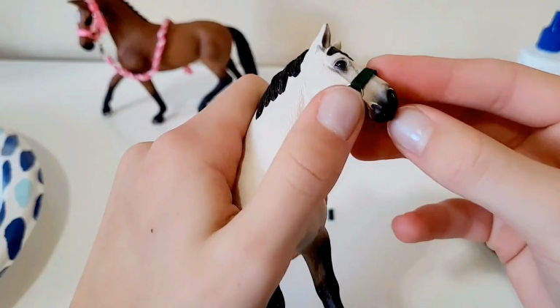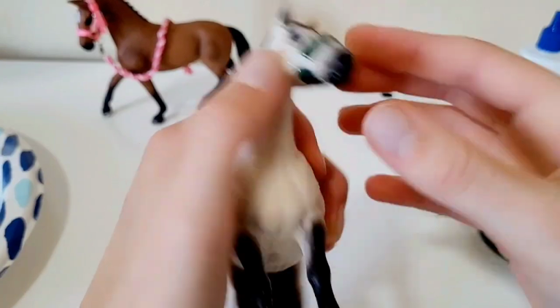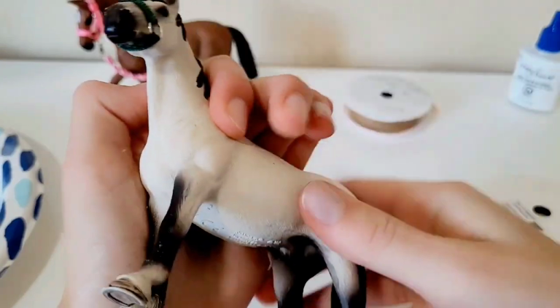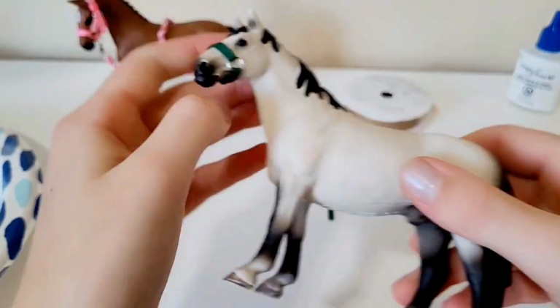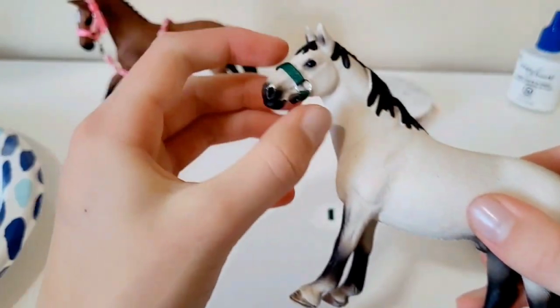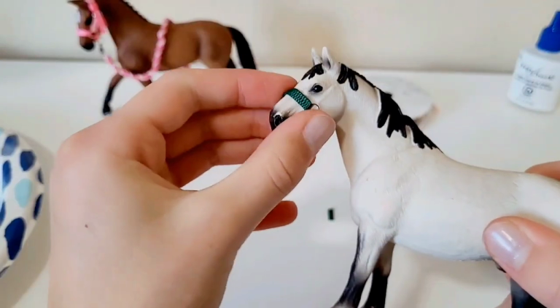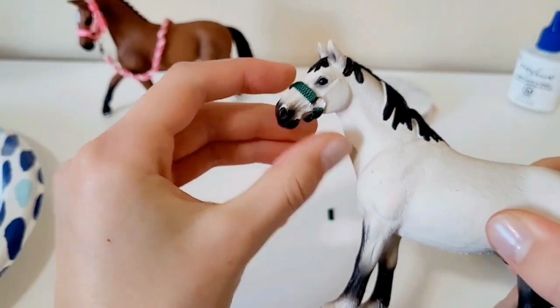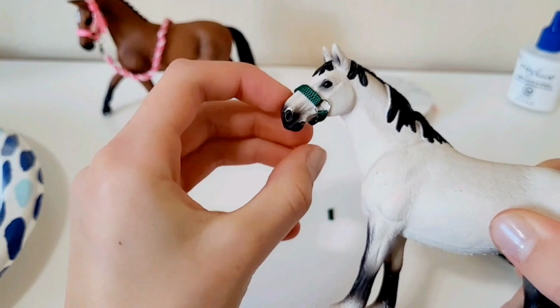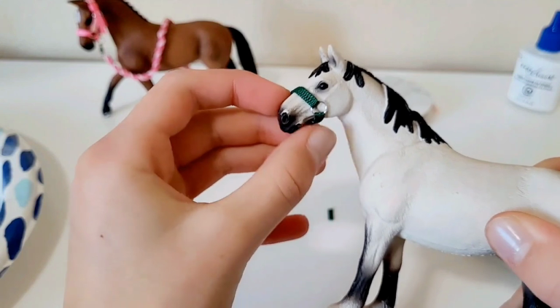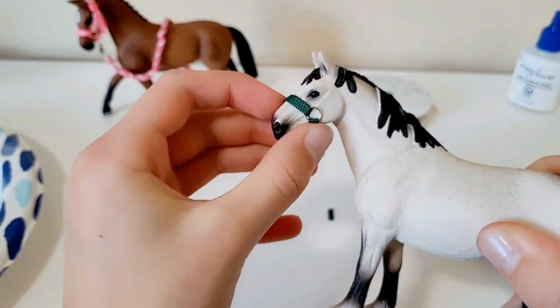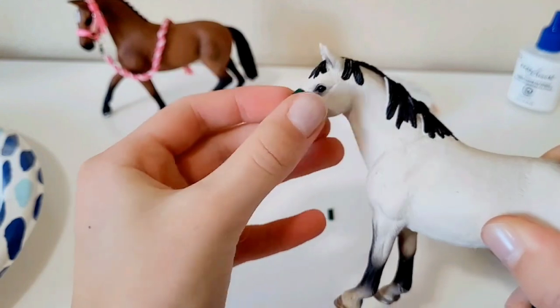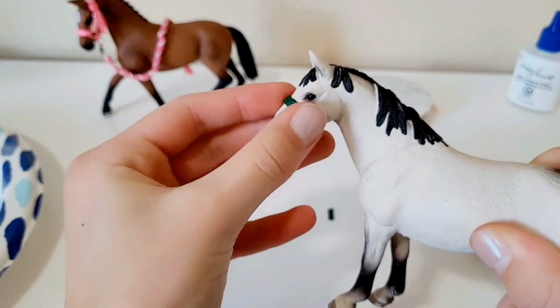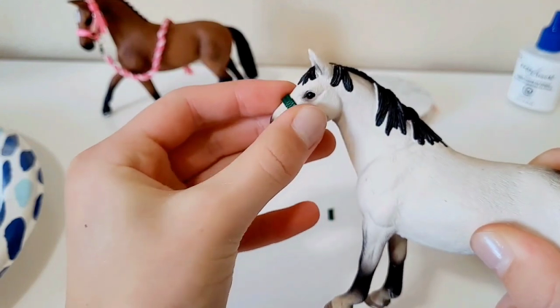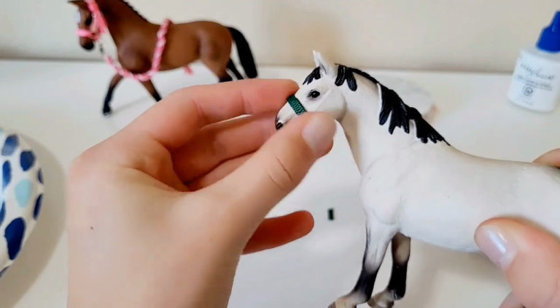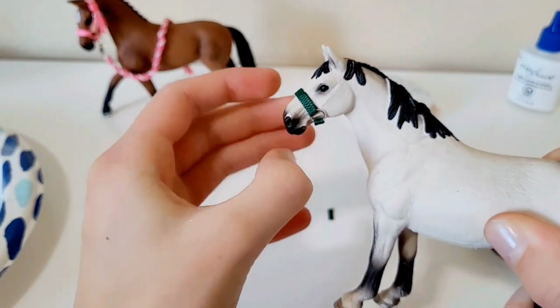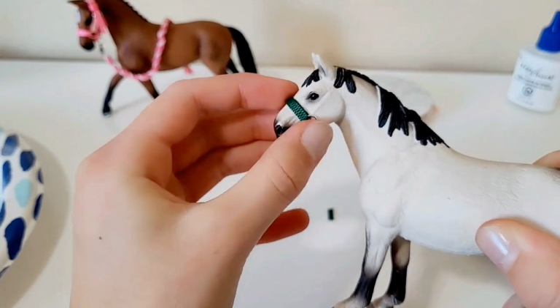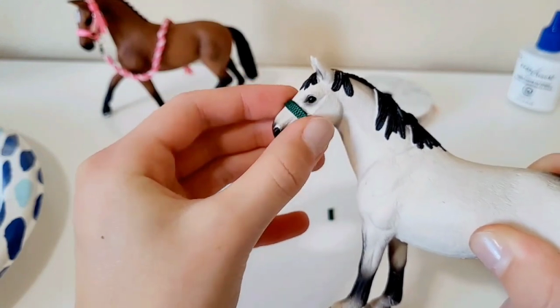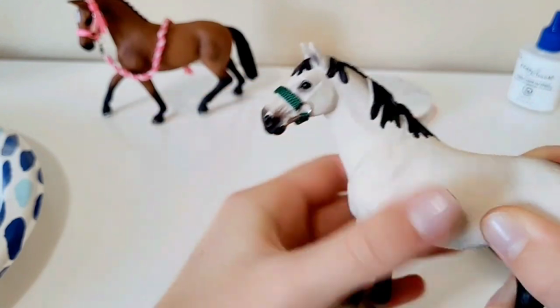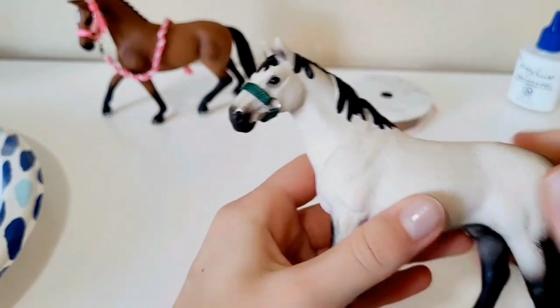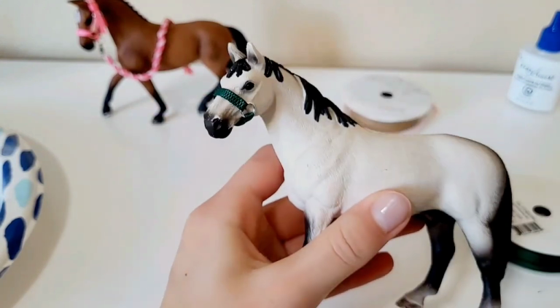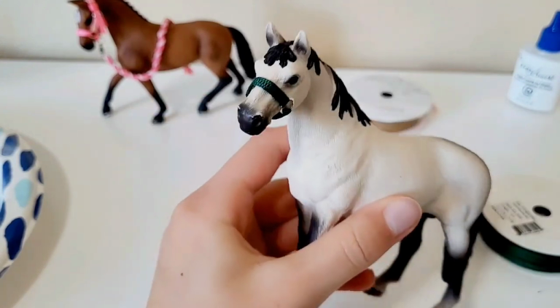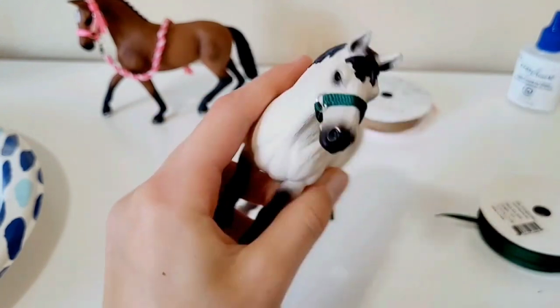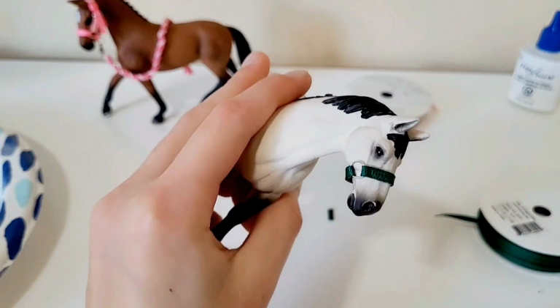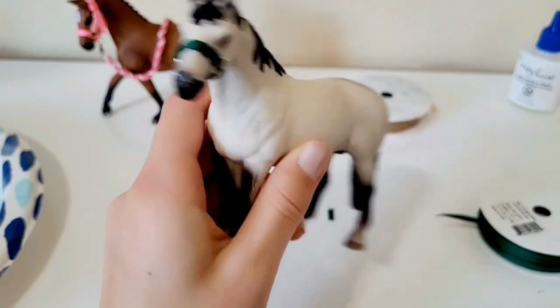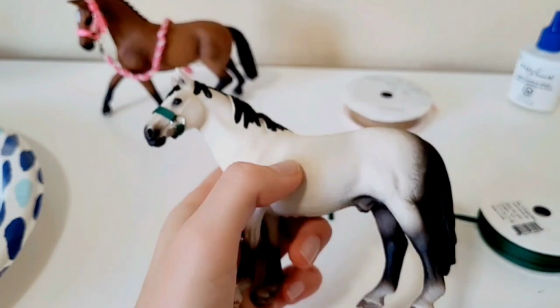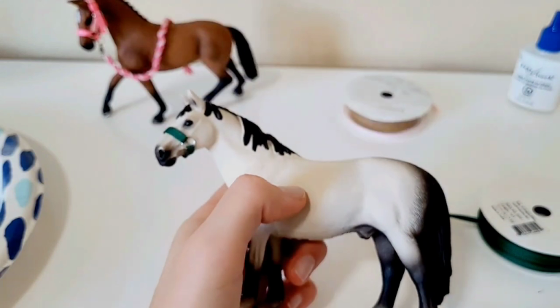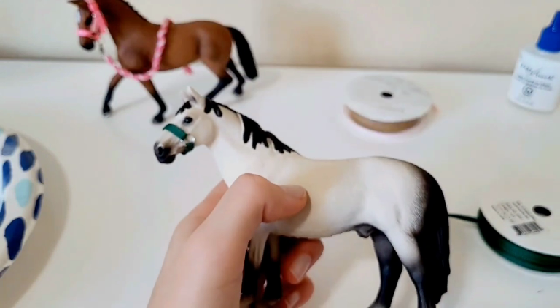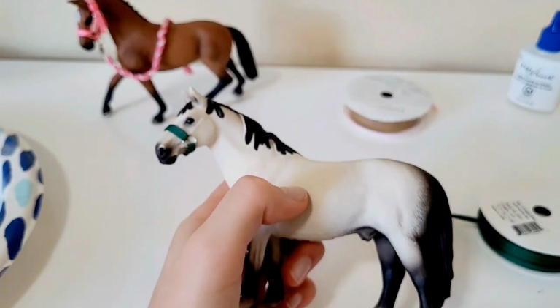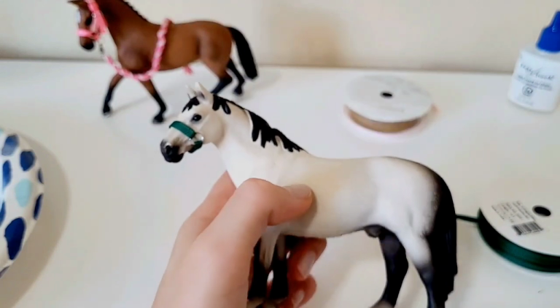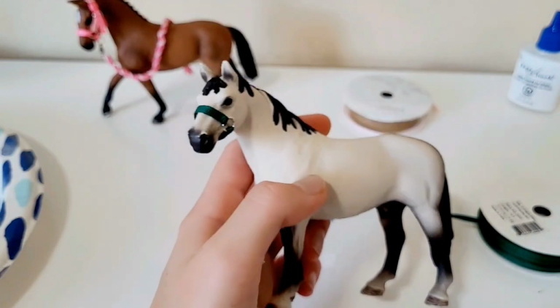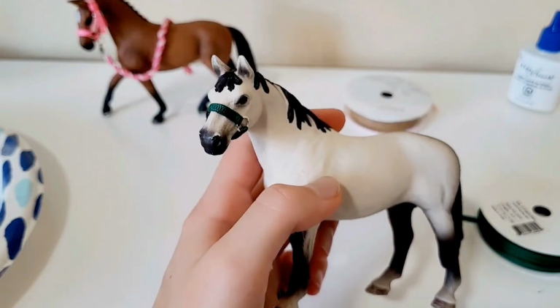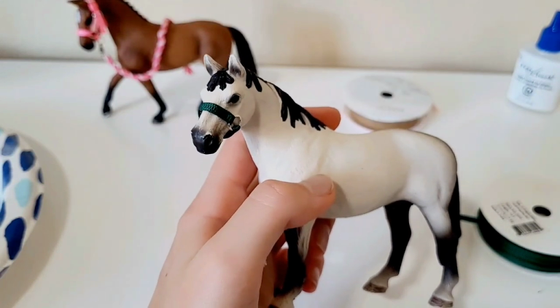Put the noseband on your model horse to see if it fits — and it does! The noseband part is now complete.